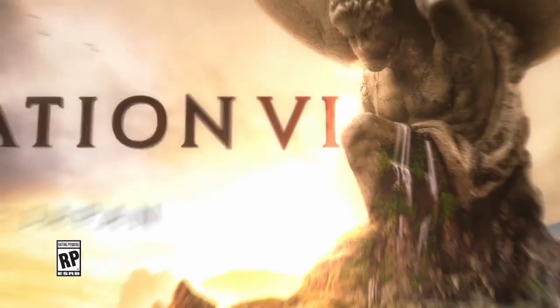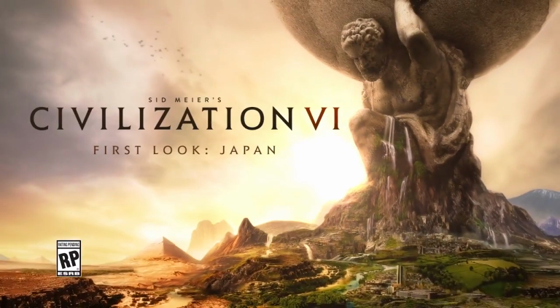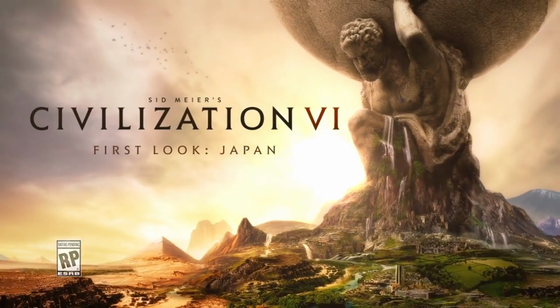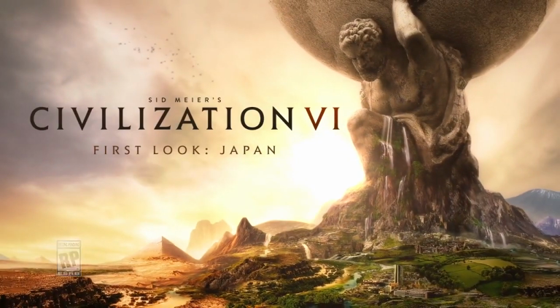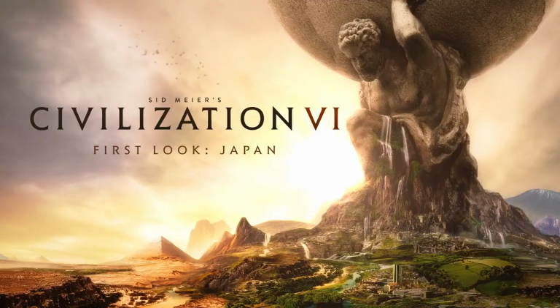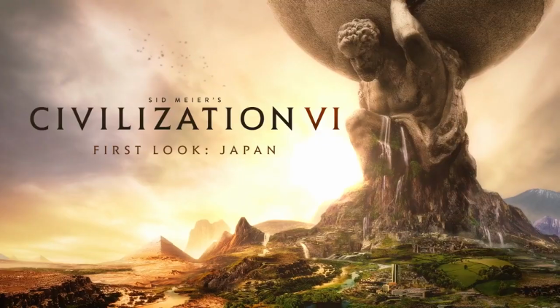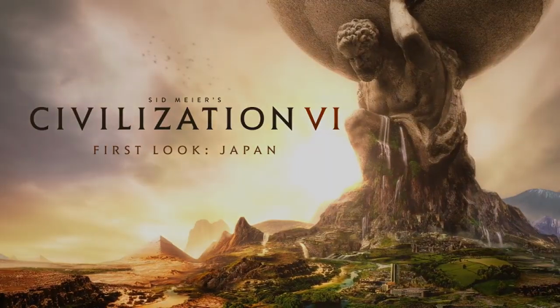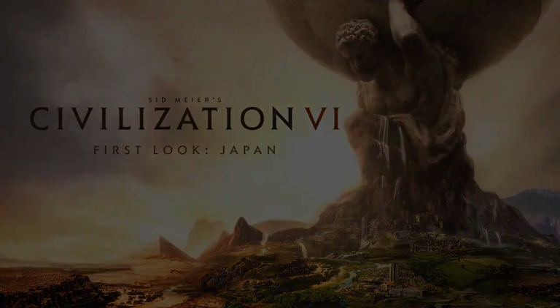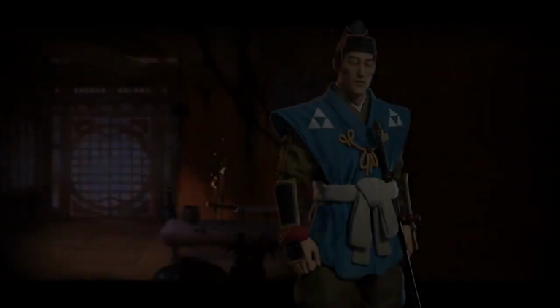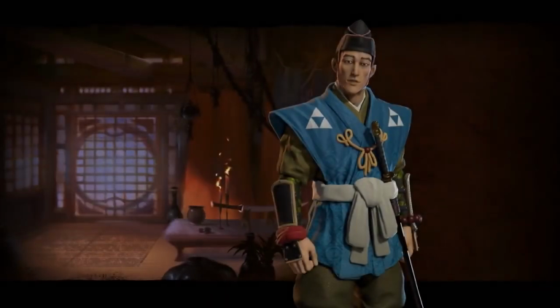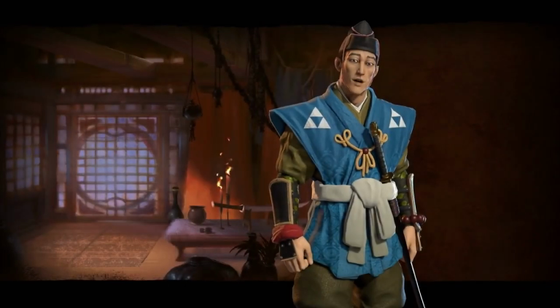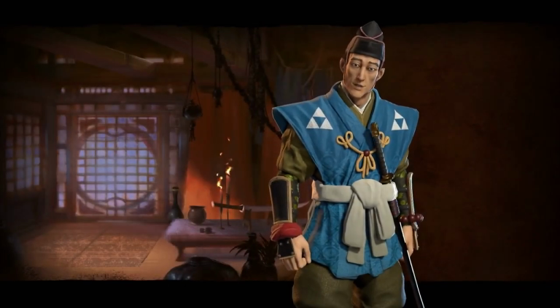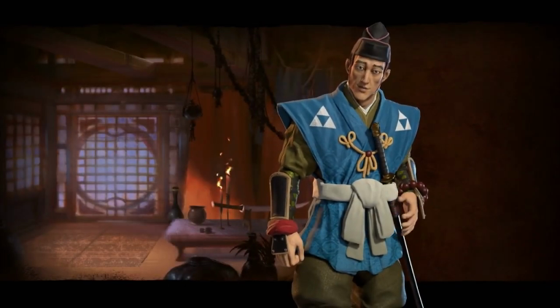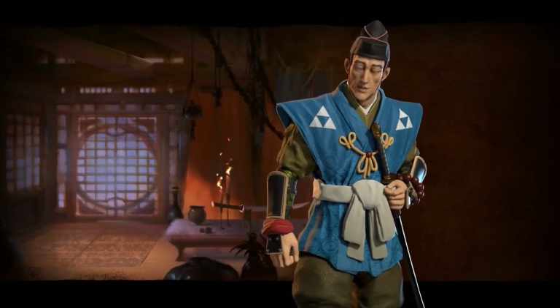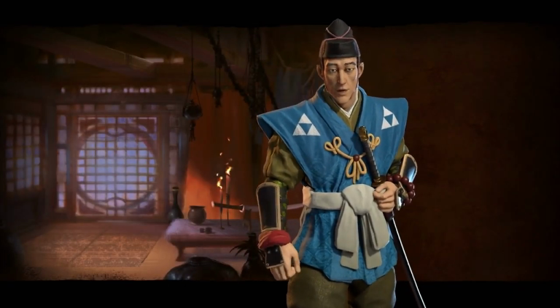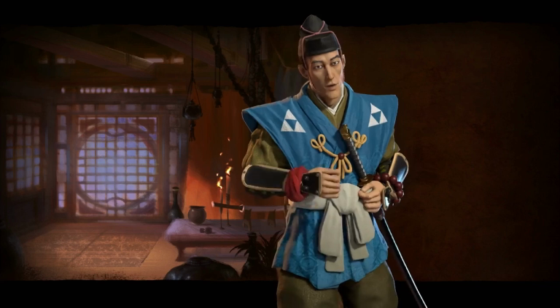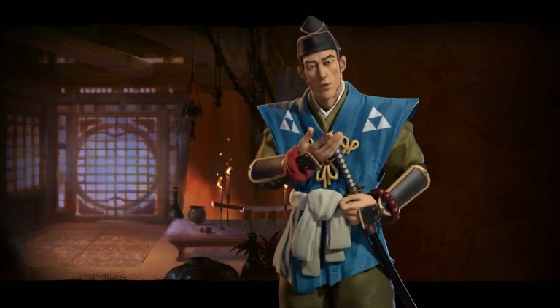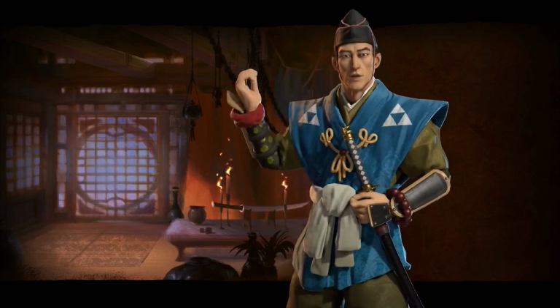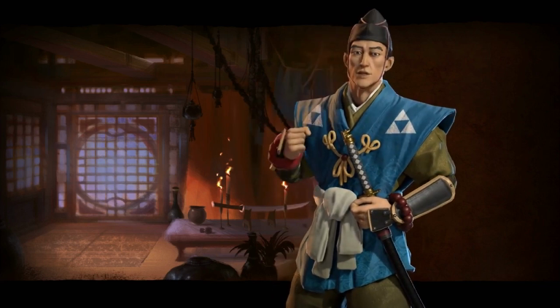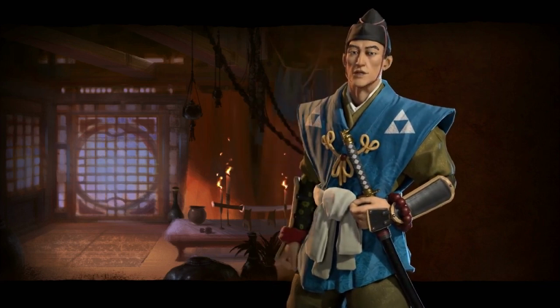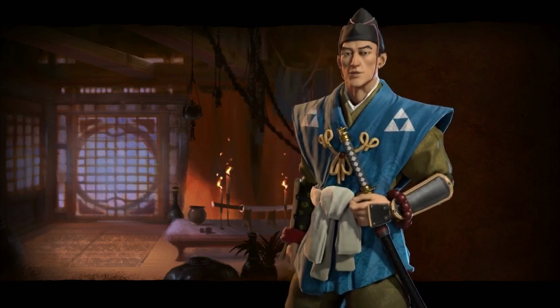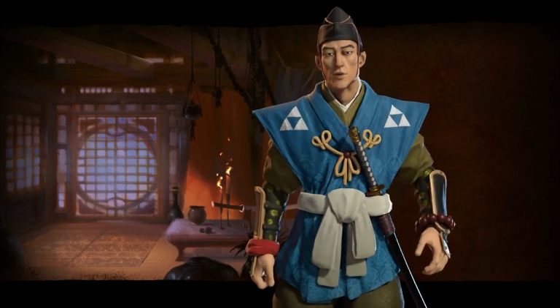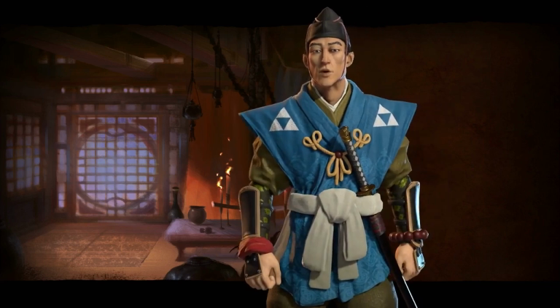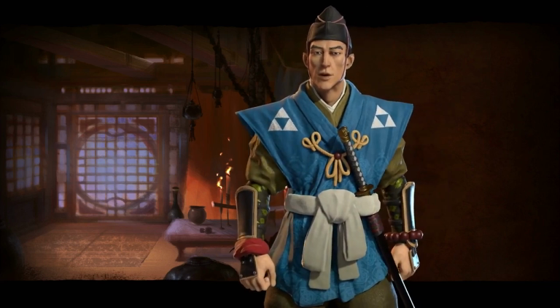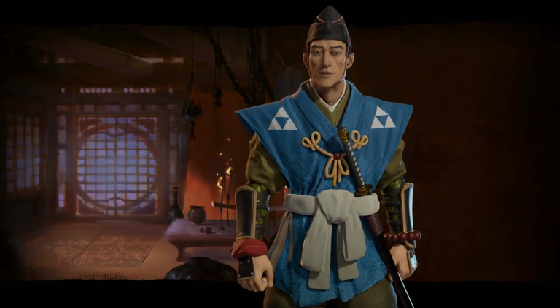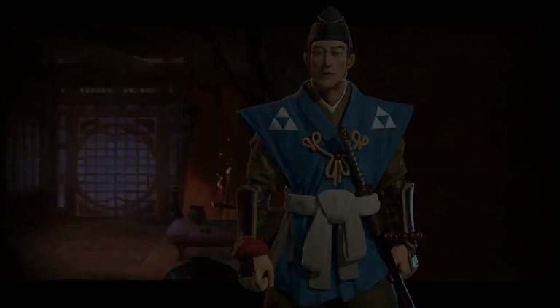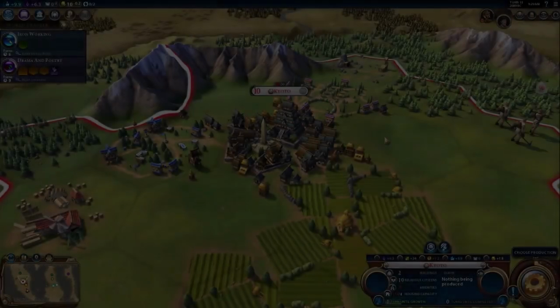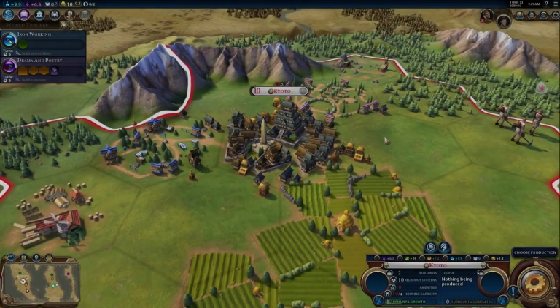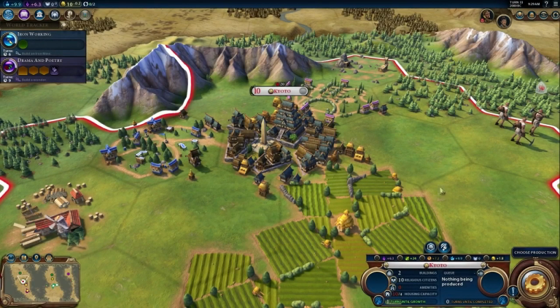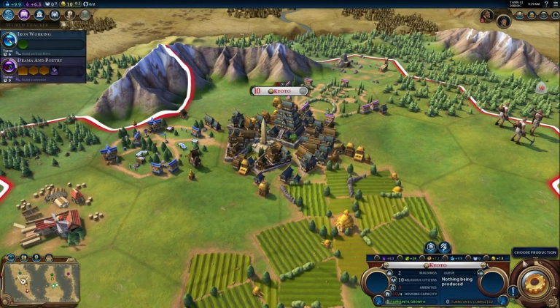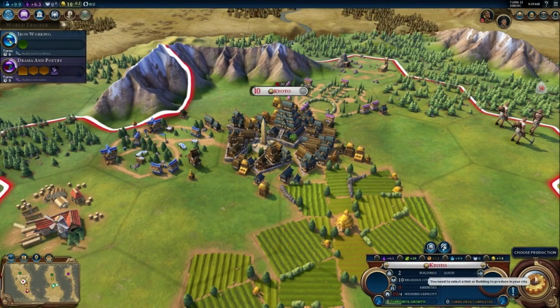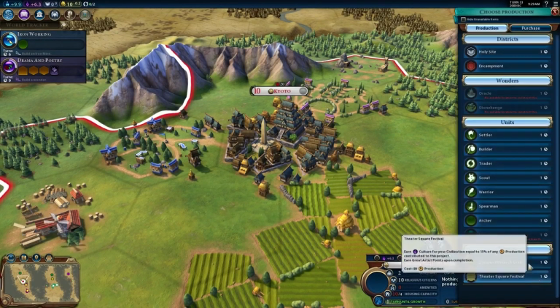Hojo Tokimune leads the Japanese Civ in Sid Meier's Civilization VI. He was one of the most transformative leaders in Japanese history. Under his reign, Japan repelled the Mongol Empire's invasion, and Zen Buddhism spread through the samurai class.